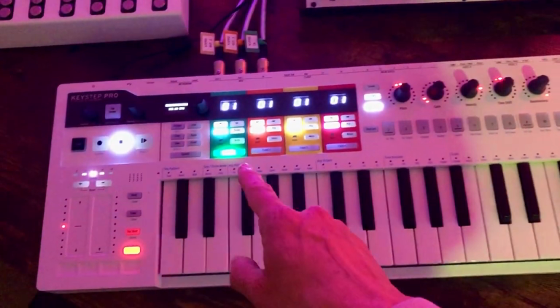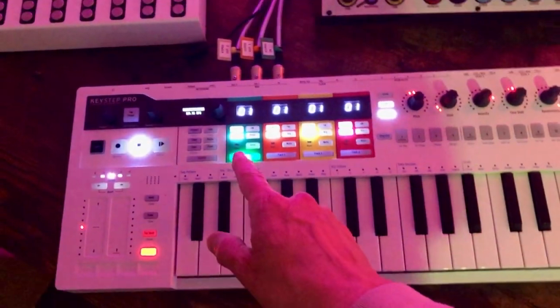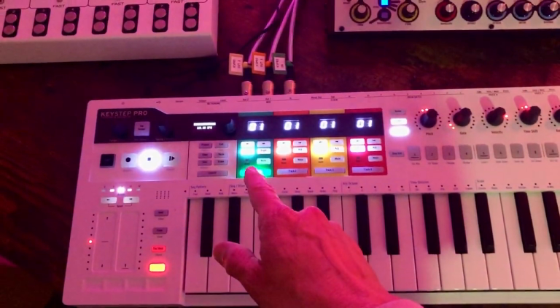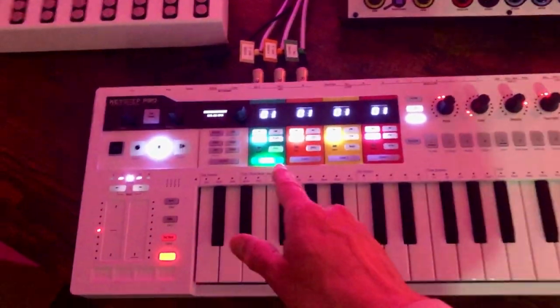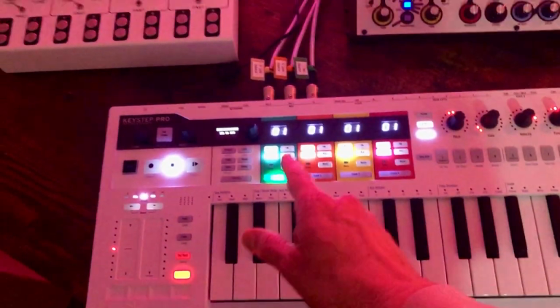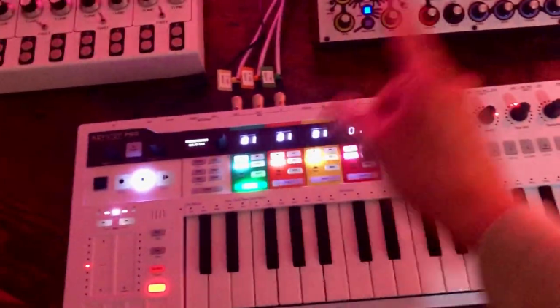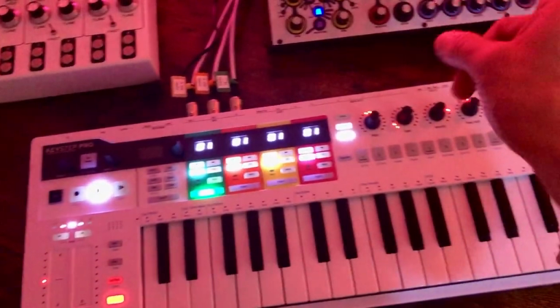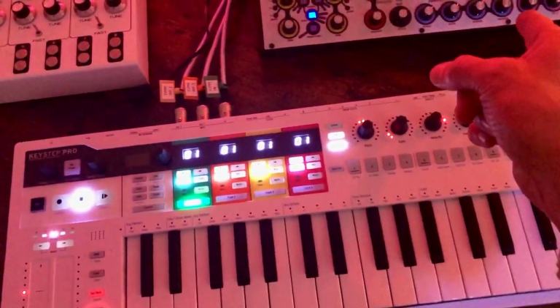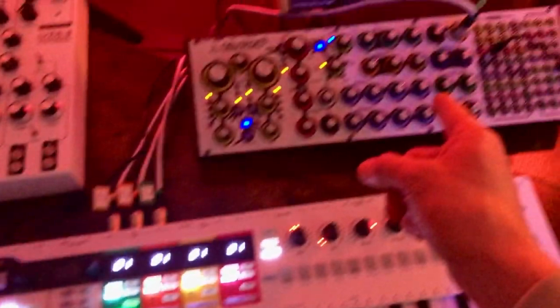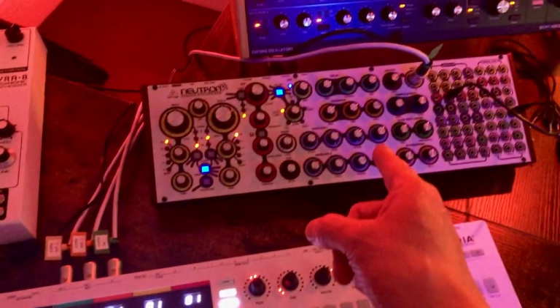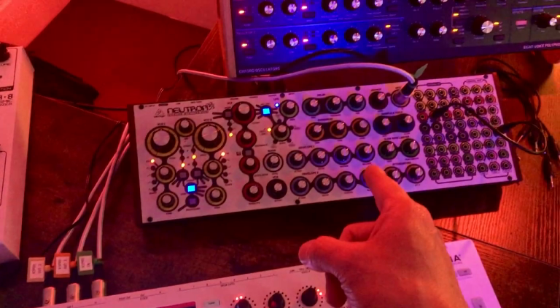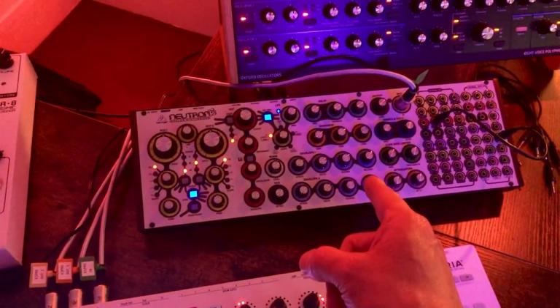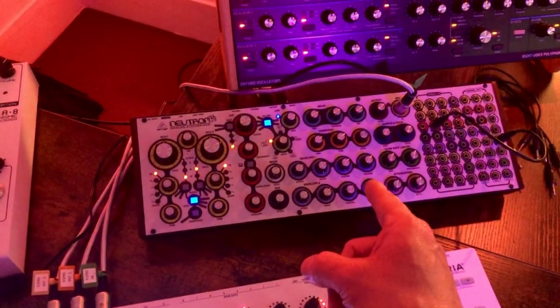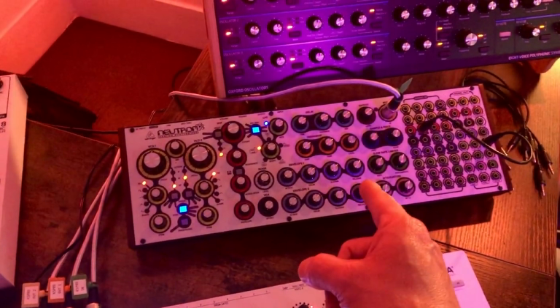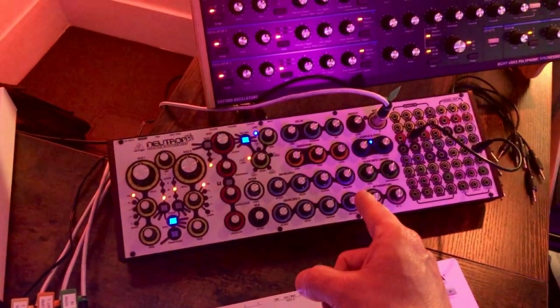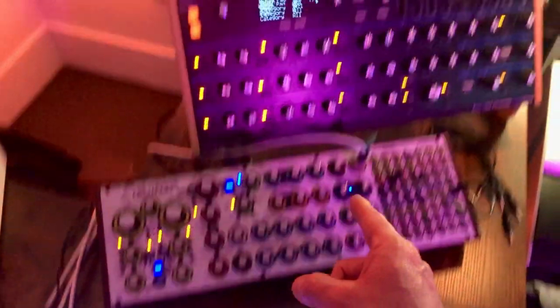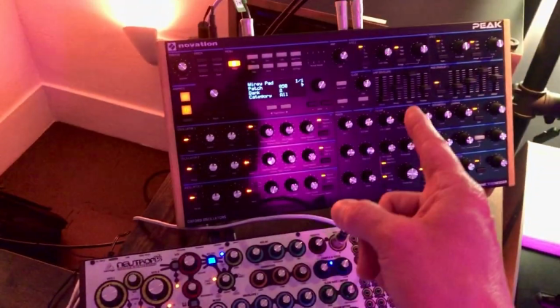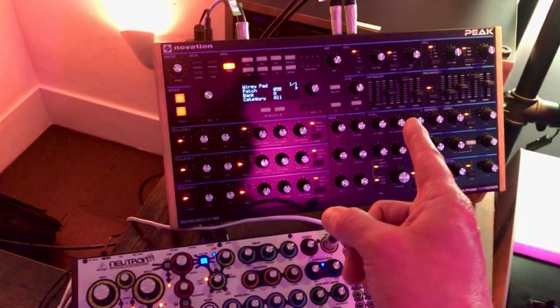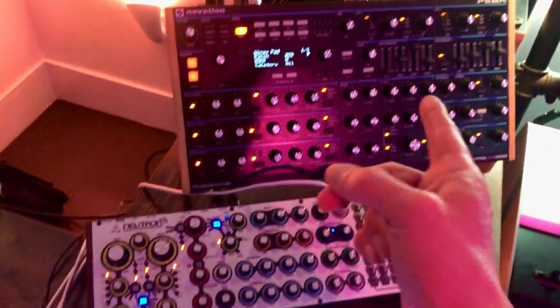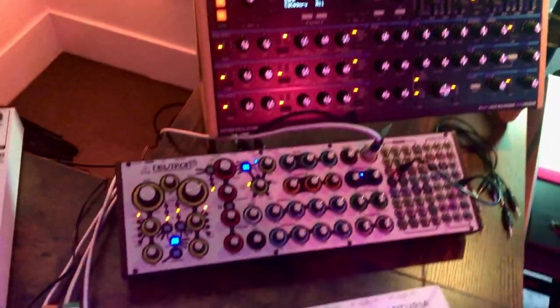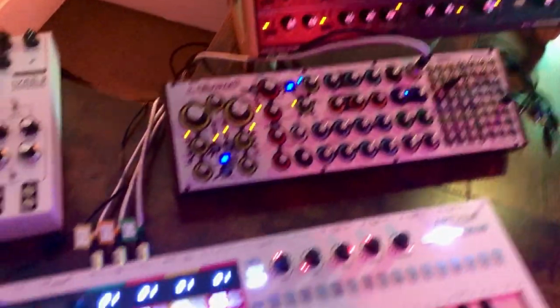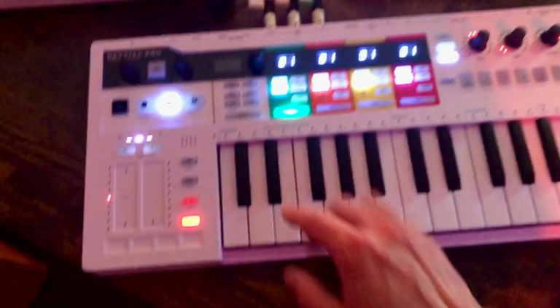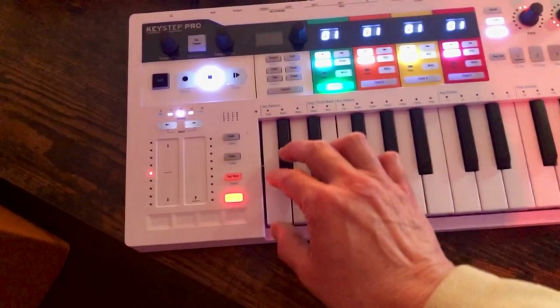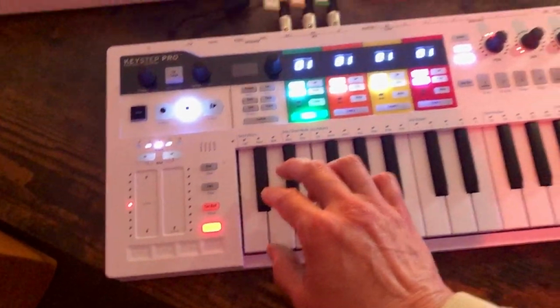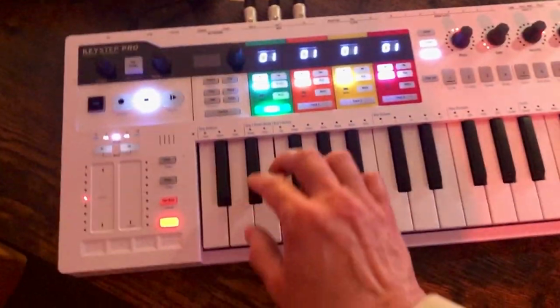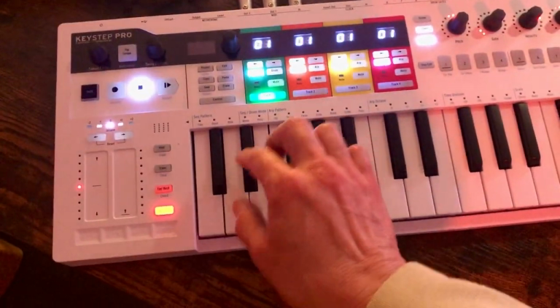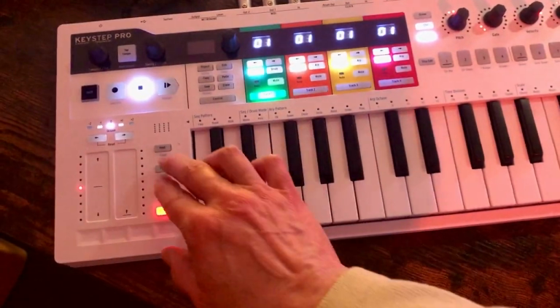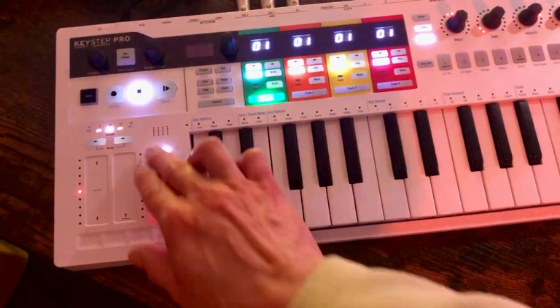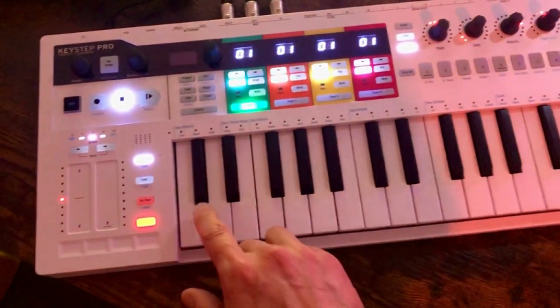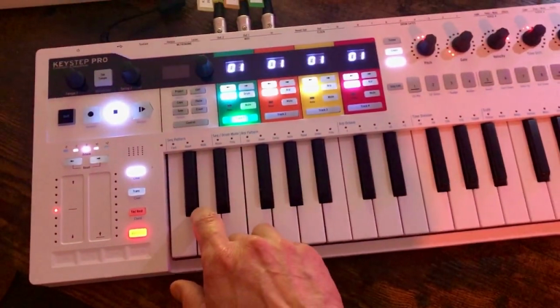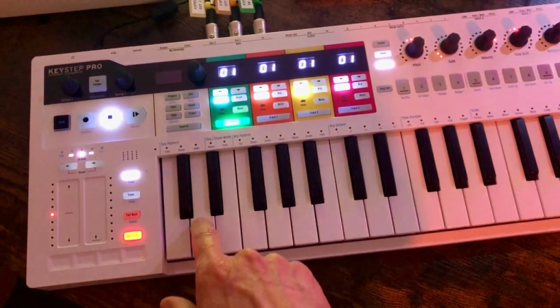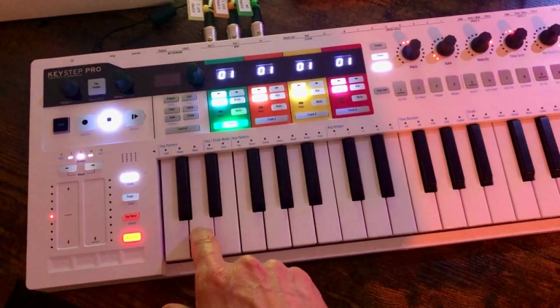What I've got here is the Keystep Pro with two output channels — one of them's controlling the Neutron, which is doing a kind of sample and hold background, and the other one's controlling the Peak, which is for the lead. Here's the Neutron — you just bring it in with a hold so that it stays going.